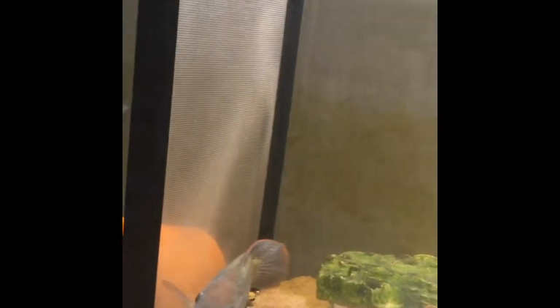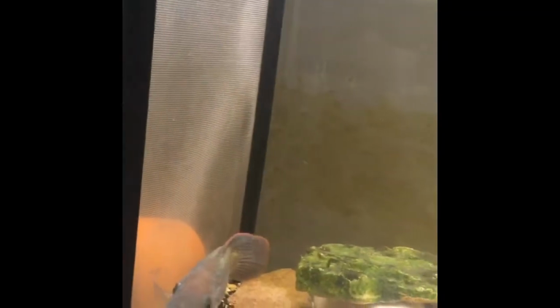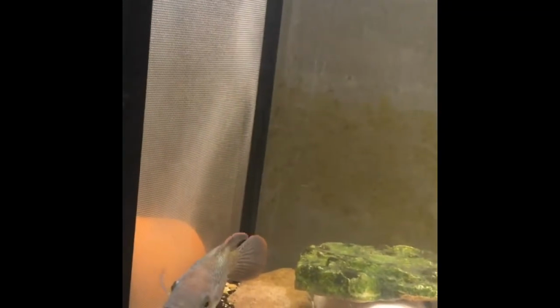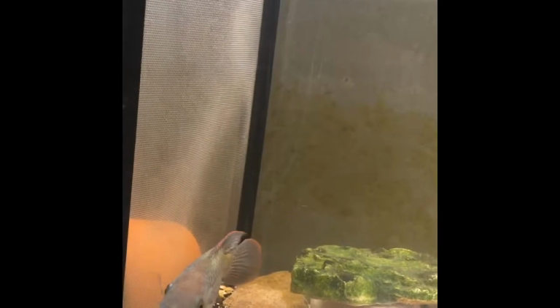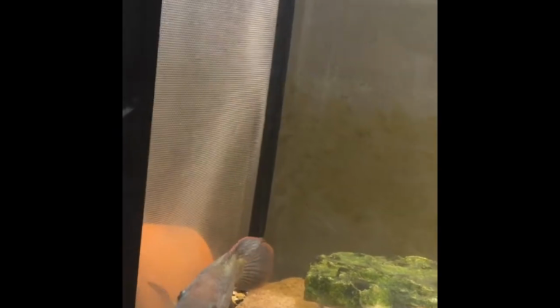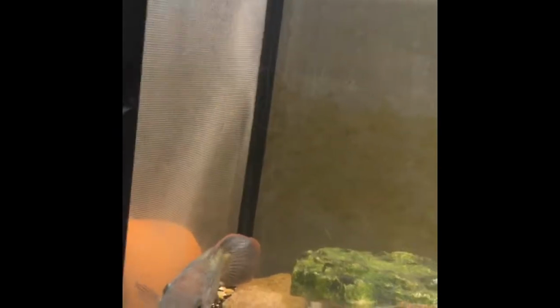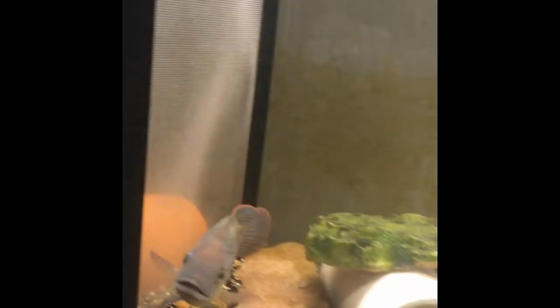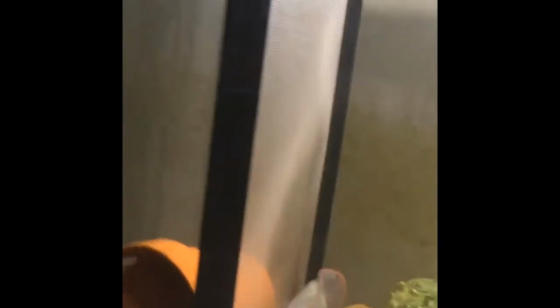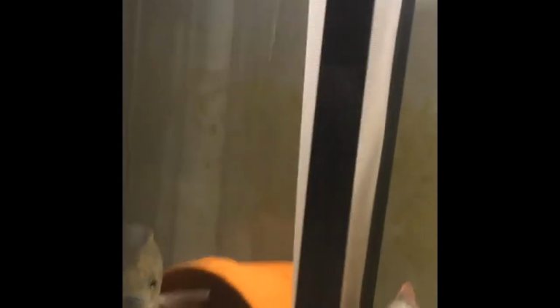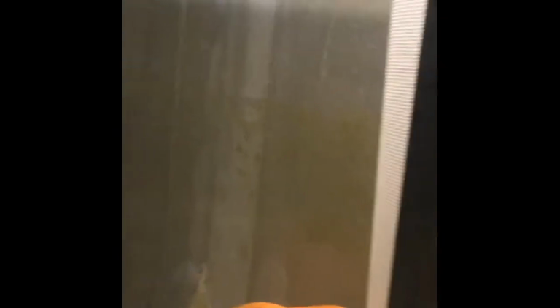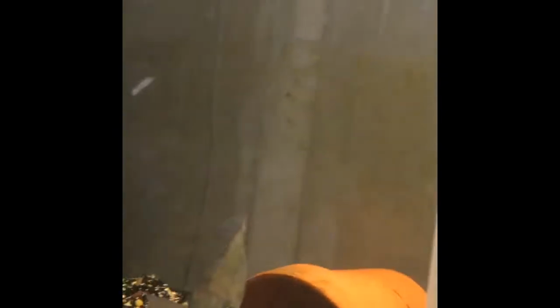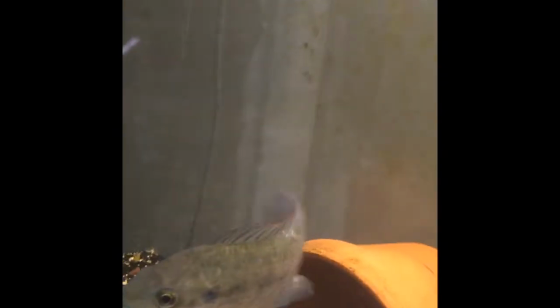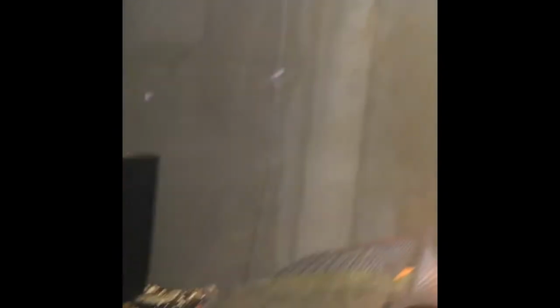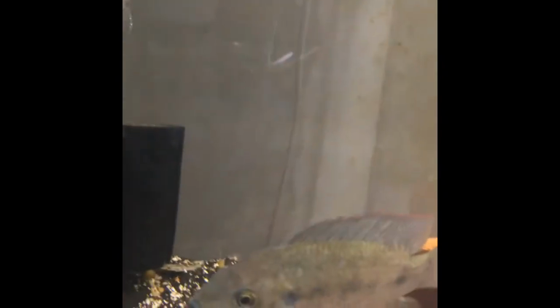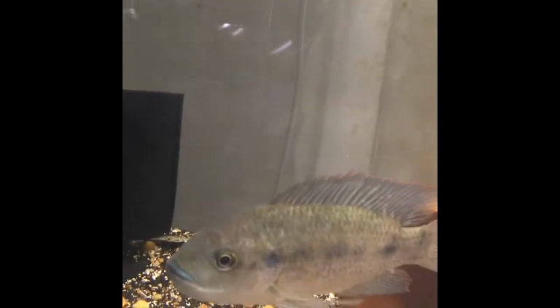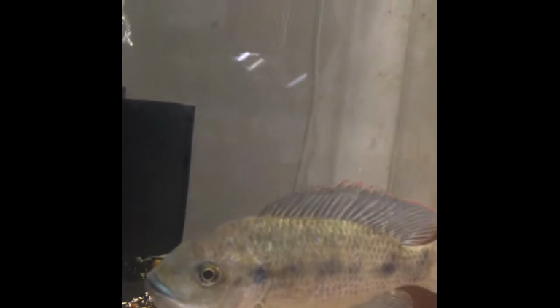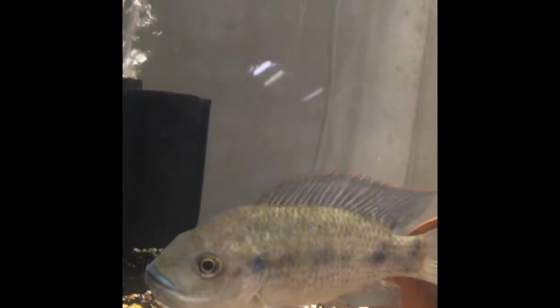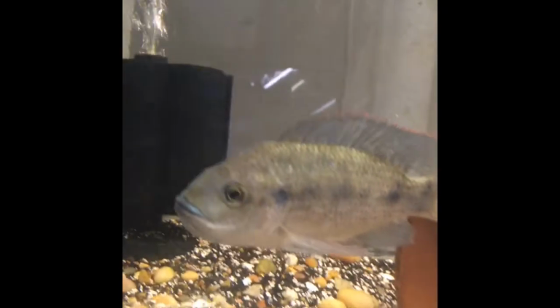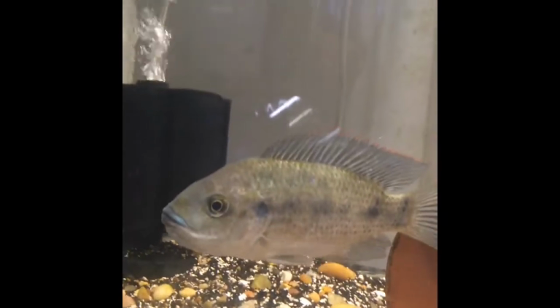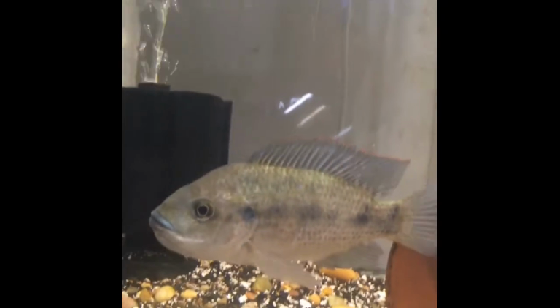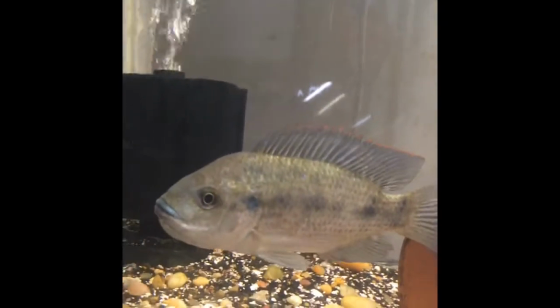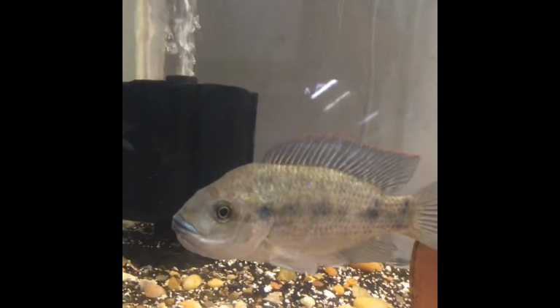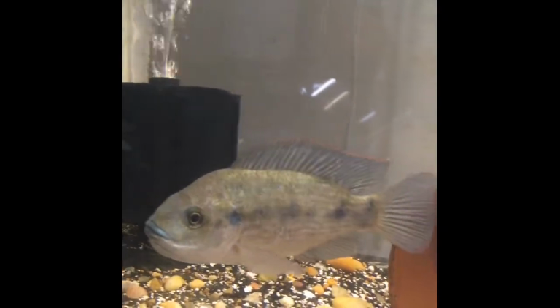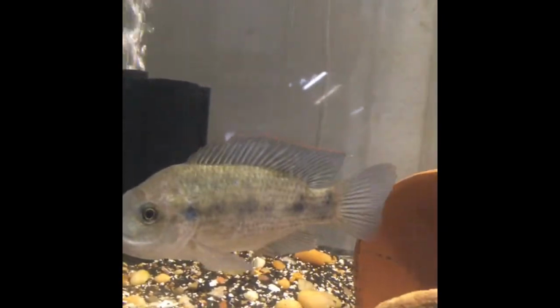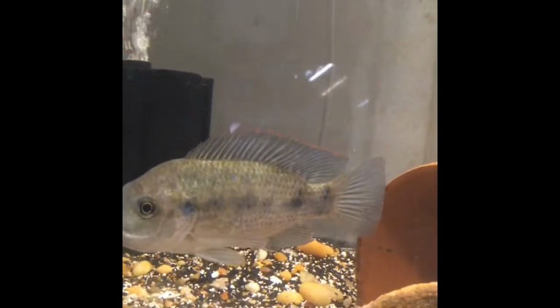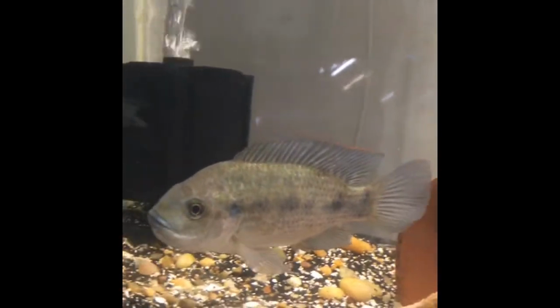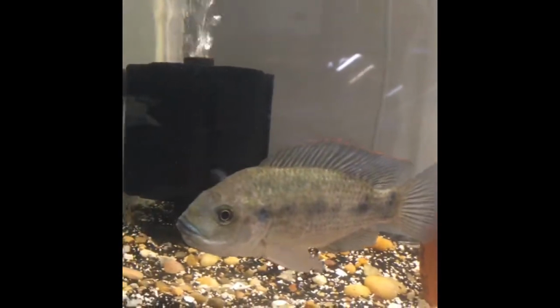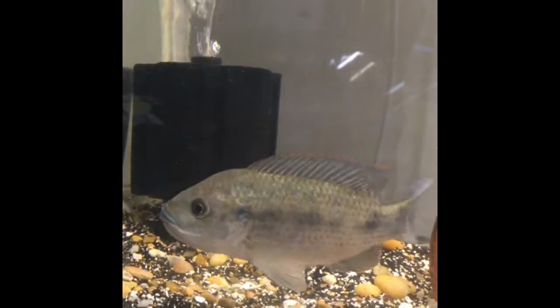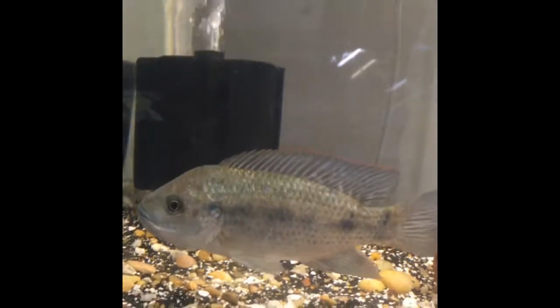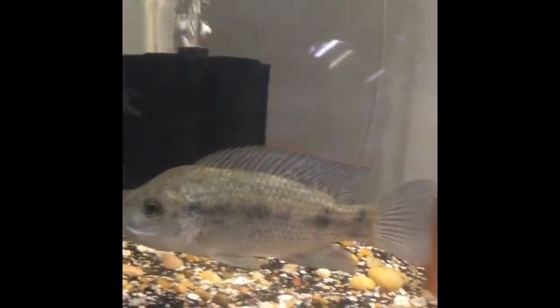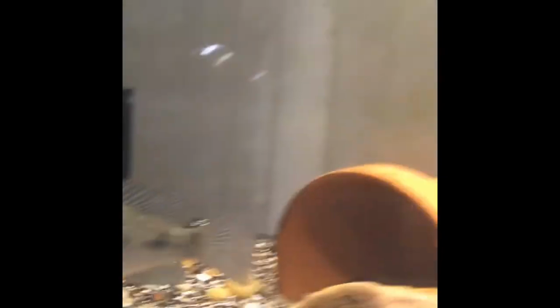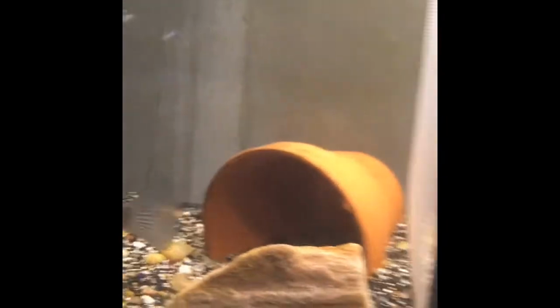You'll notice that the male is a completely different color now that the females are away — he's a very faded, grayish color. Here is a nice tight shot of the female who's actually got a mouthful of her eggs.